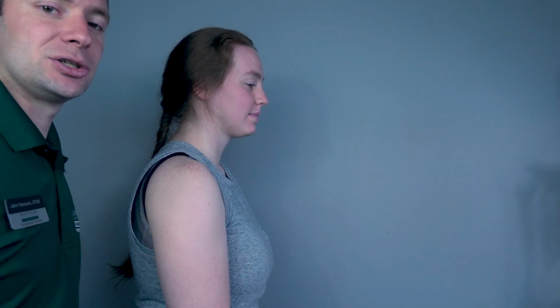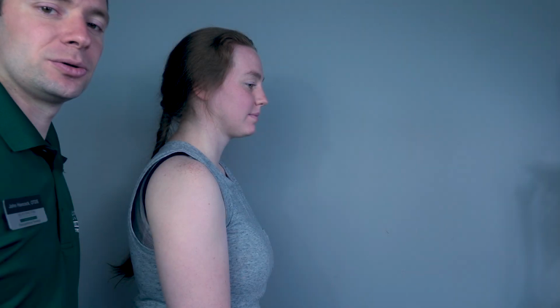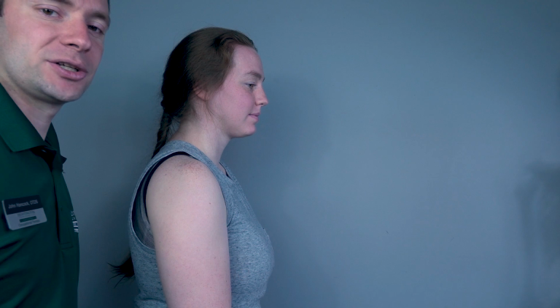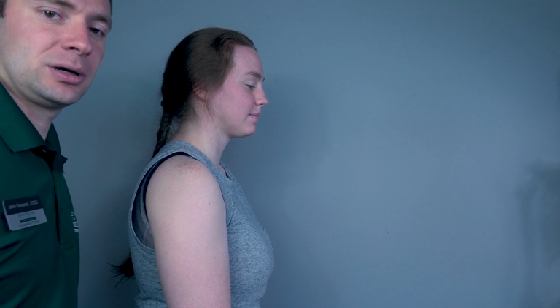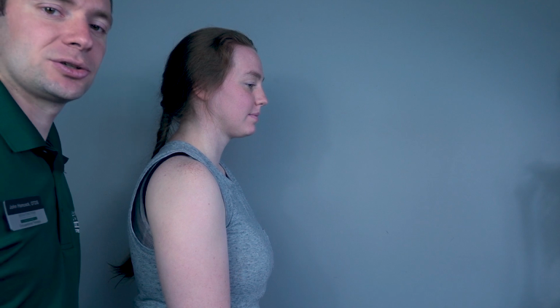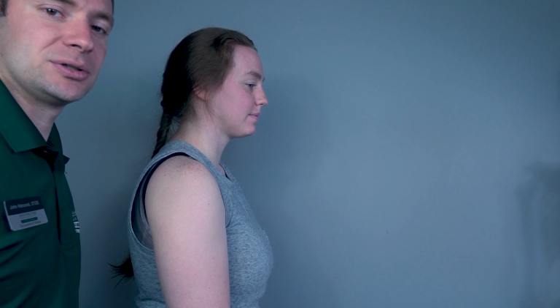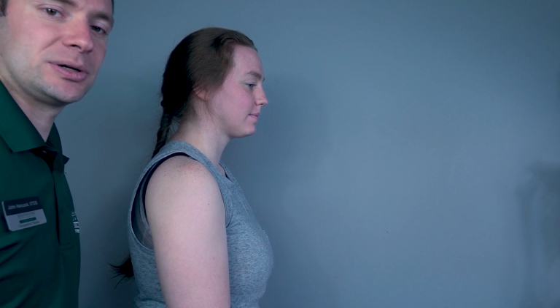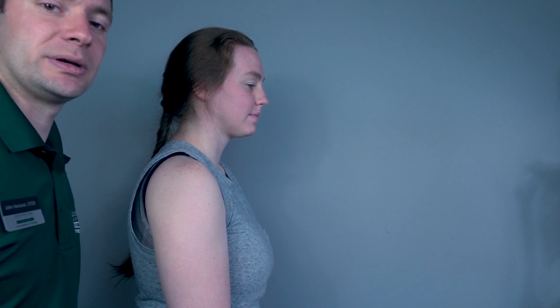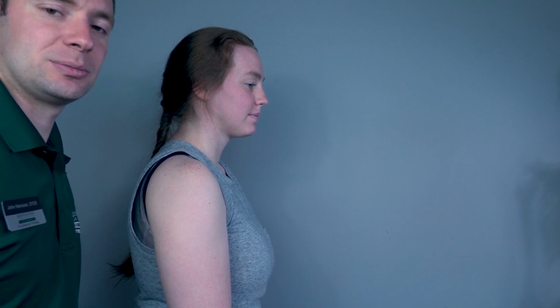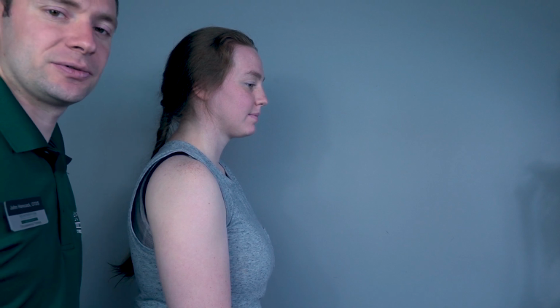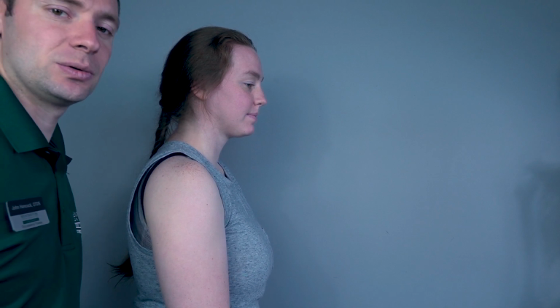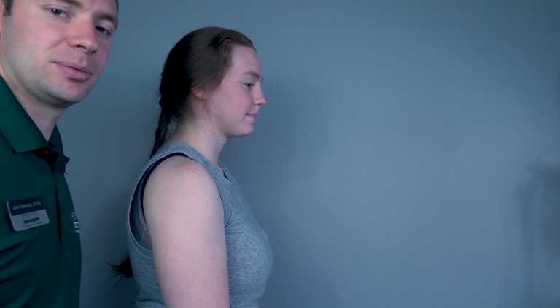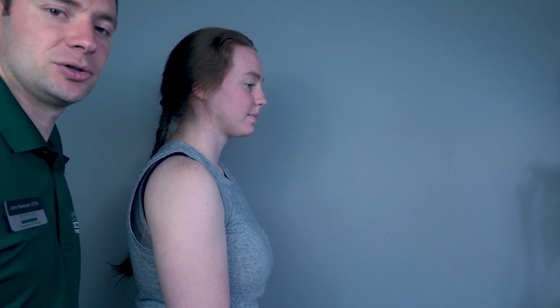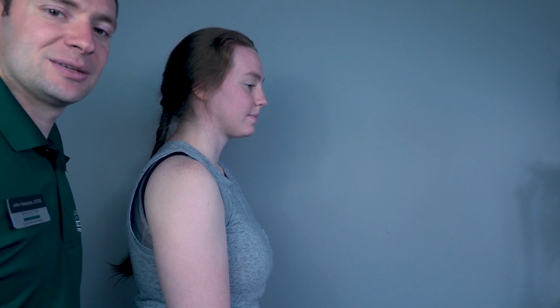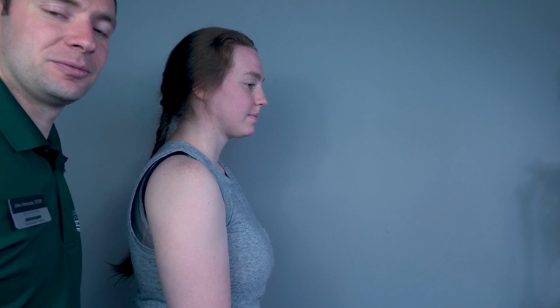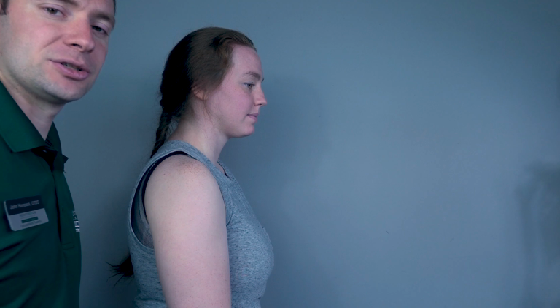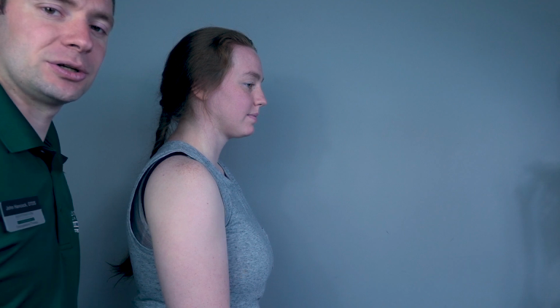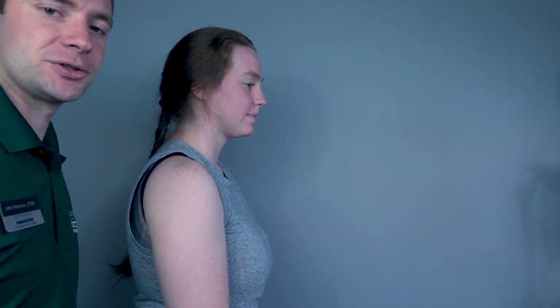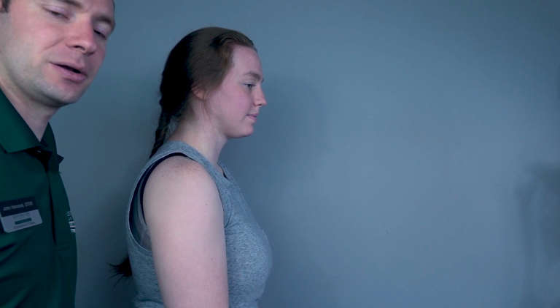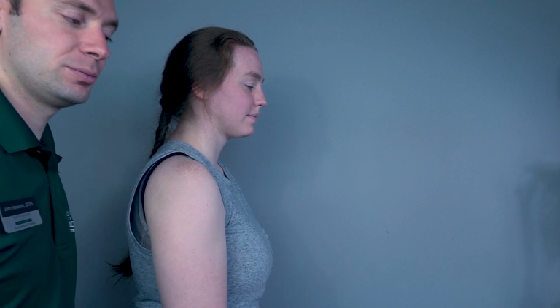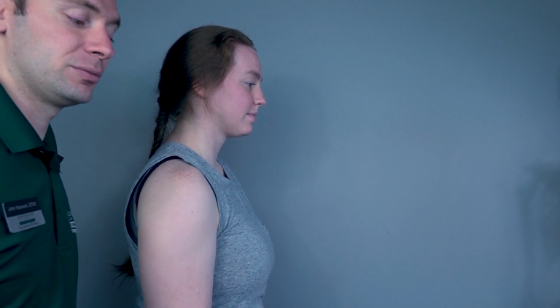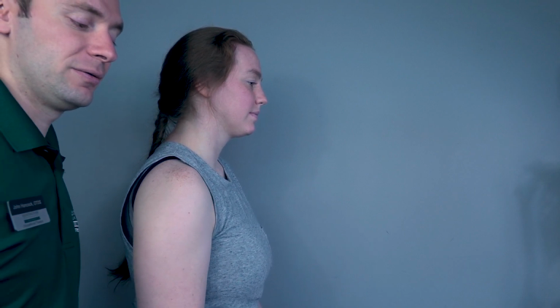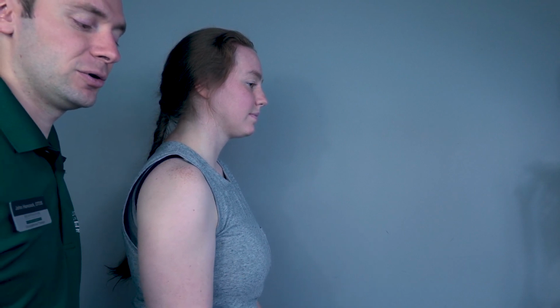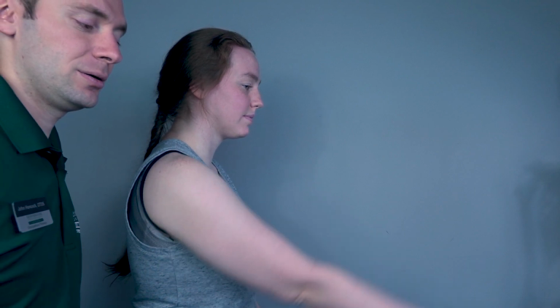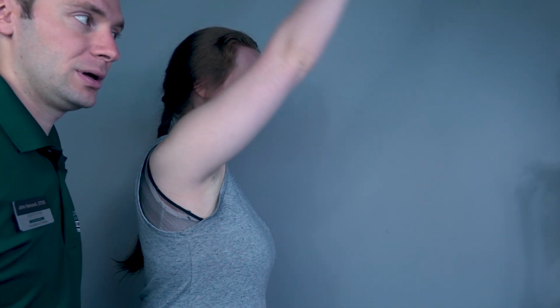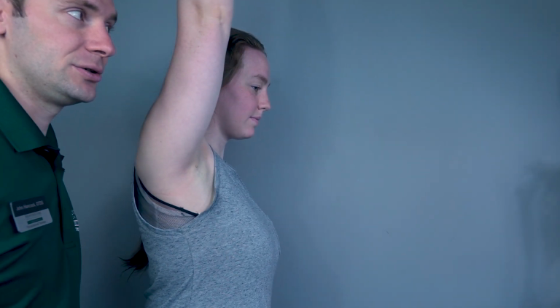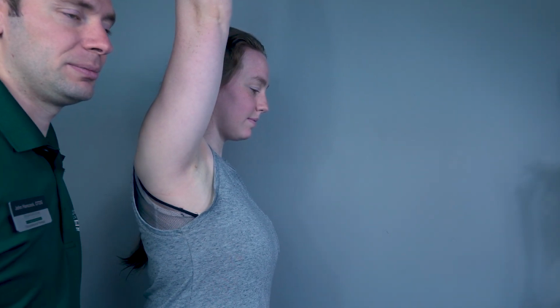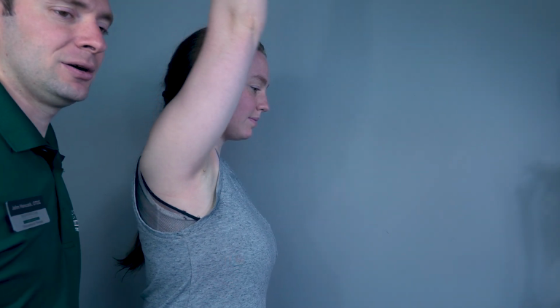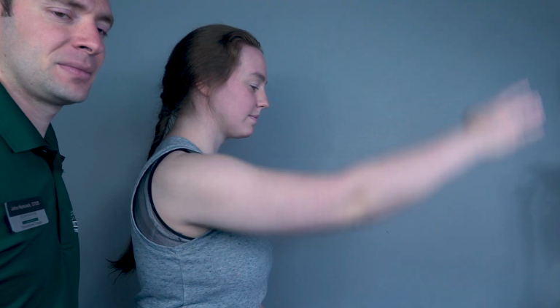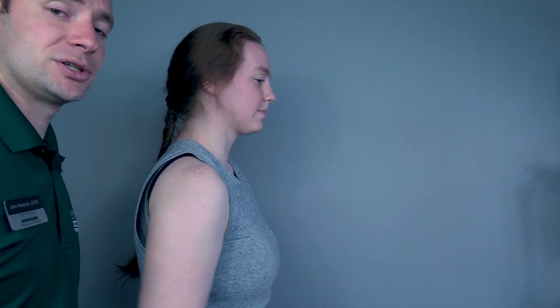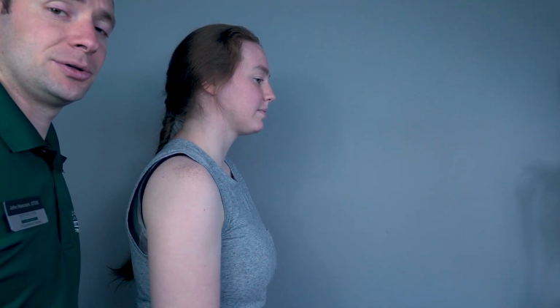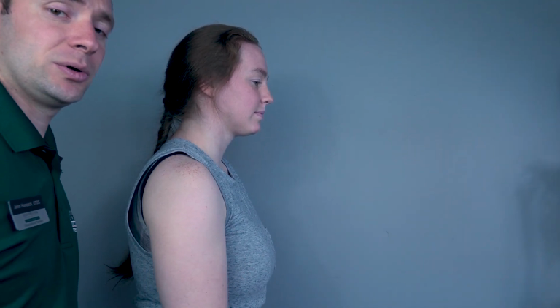Testing shoulder flexion against gravity. The patient will be in a seated position. First, have your patient perform full range of motion in flexion. Go ahead Rachel, perform flexion as high as you can go and back down. Because she is able to do that, we know that she is a grade three.